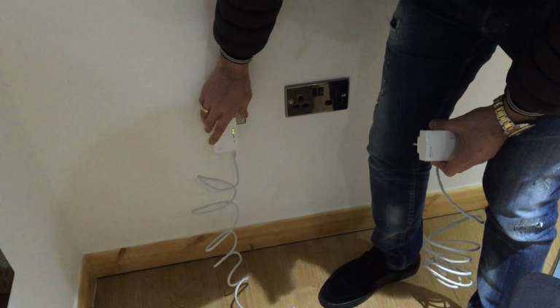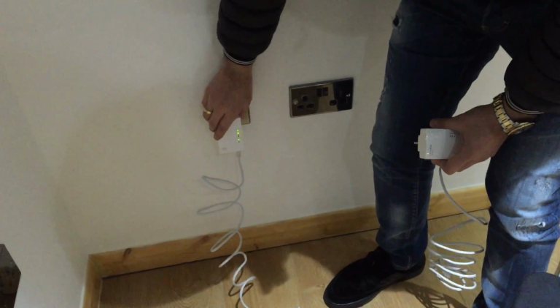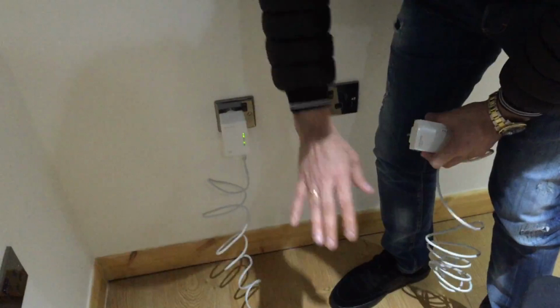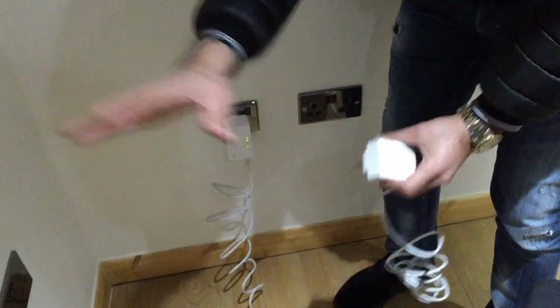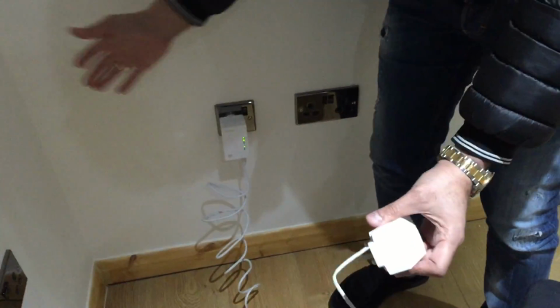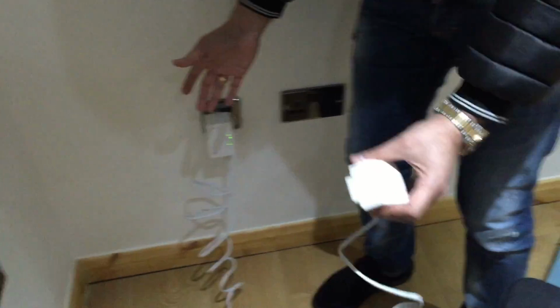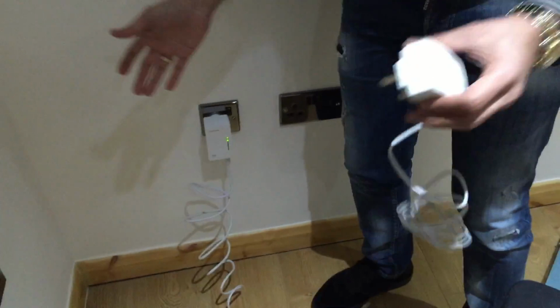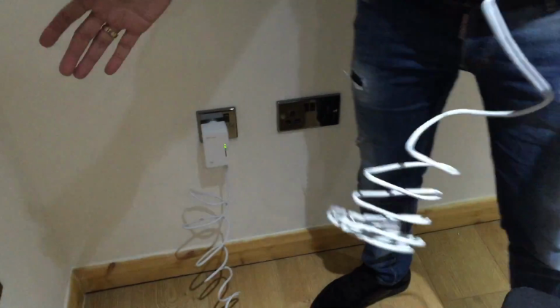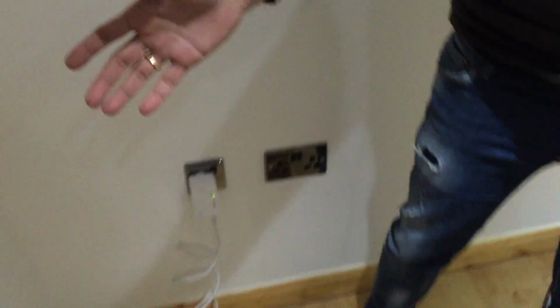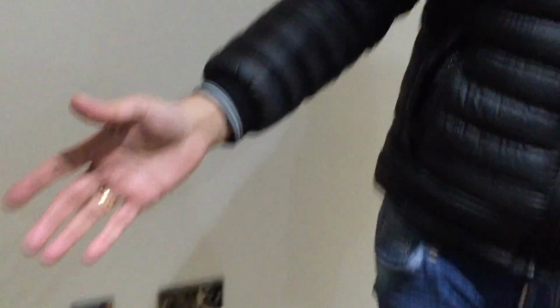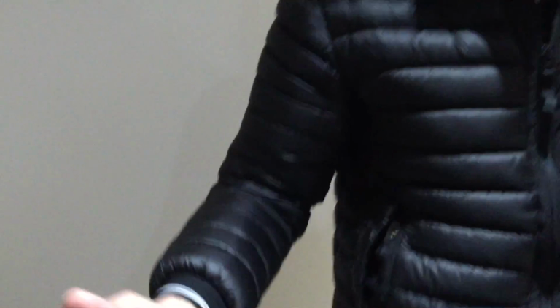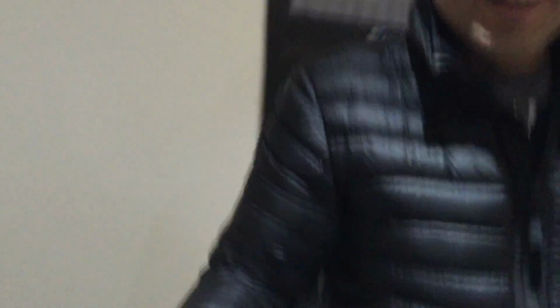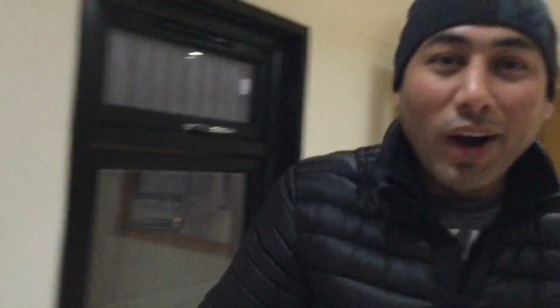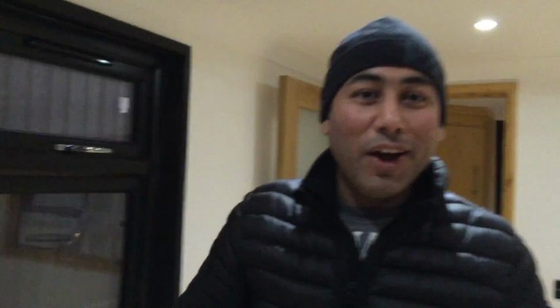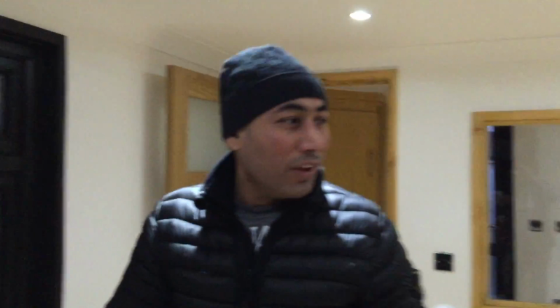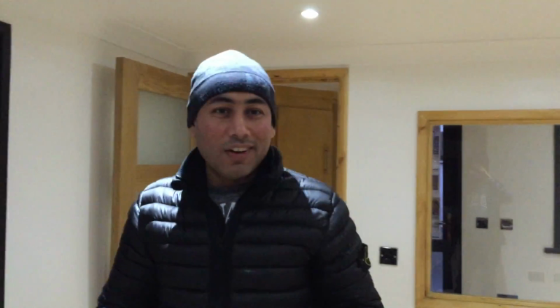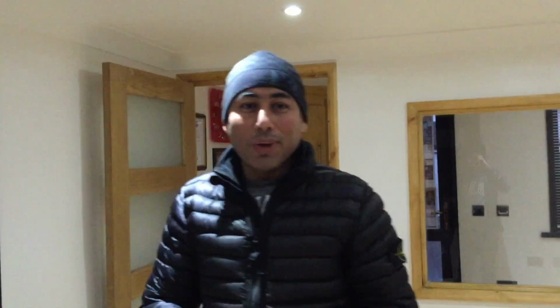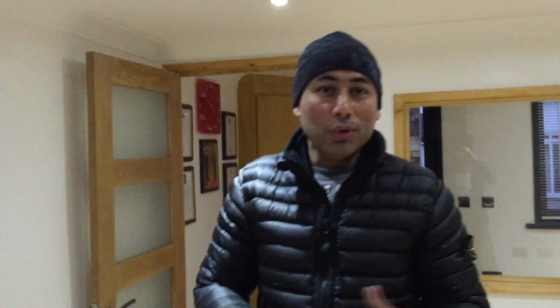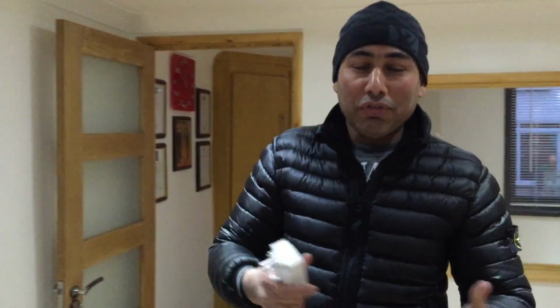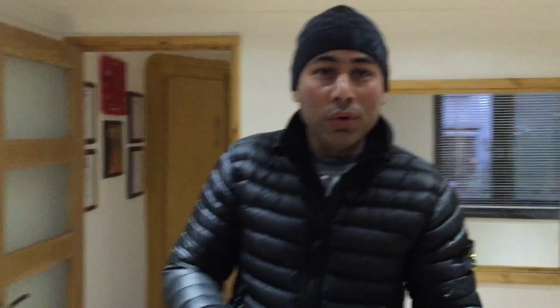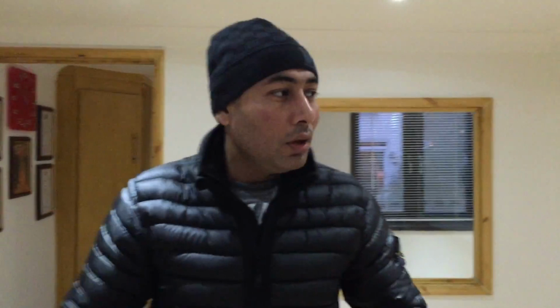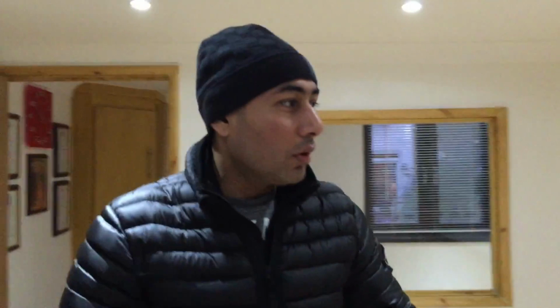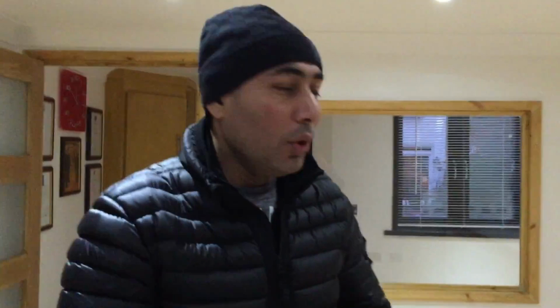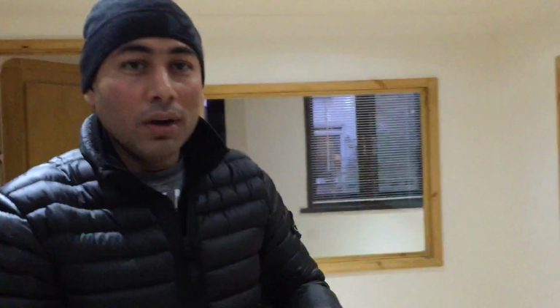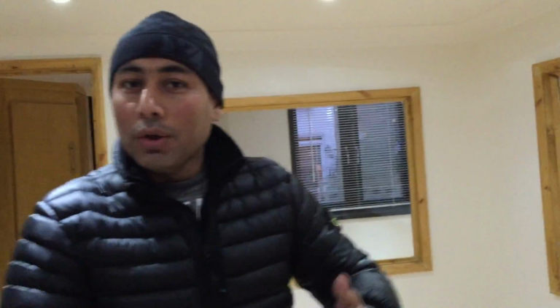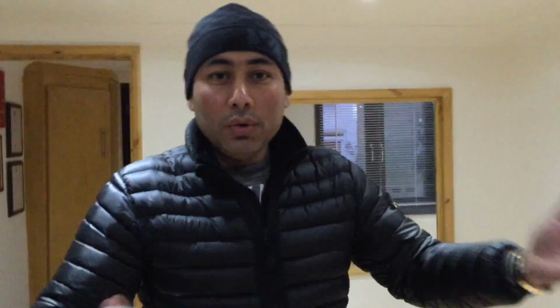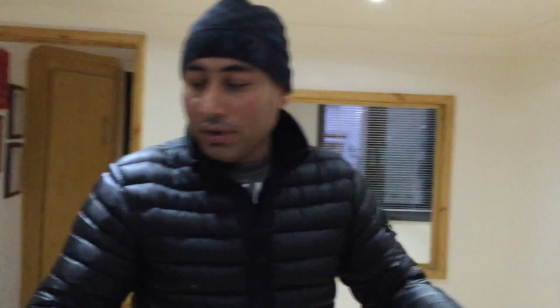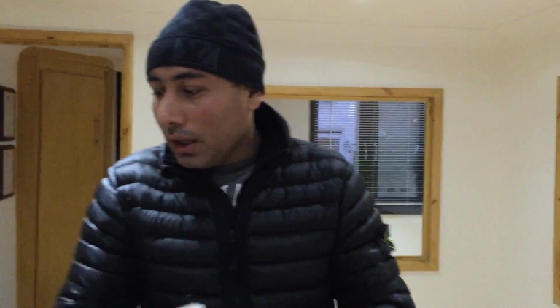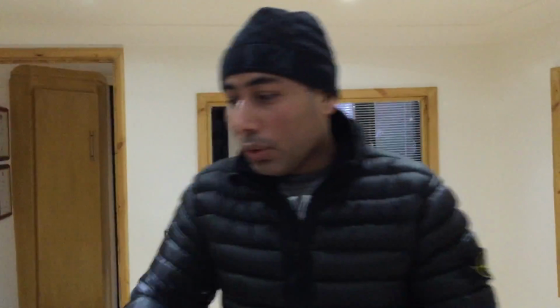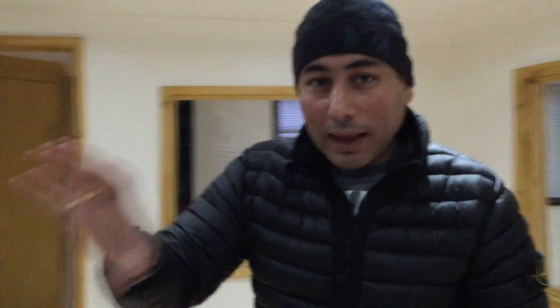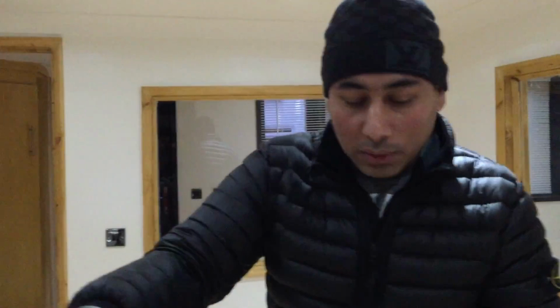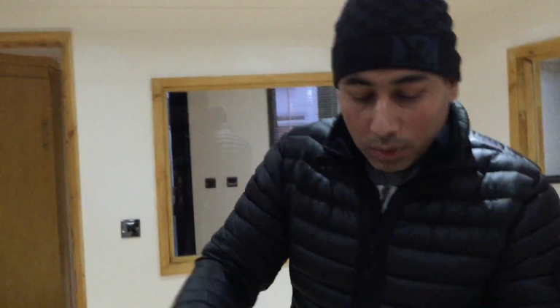You can use pretty much anything Wi-Fi over here — you can use your phone, you can use your computer, you can use everything. So that's for that one.